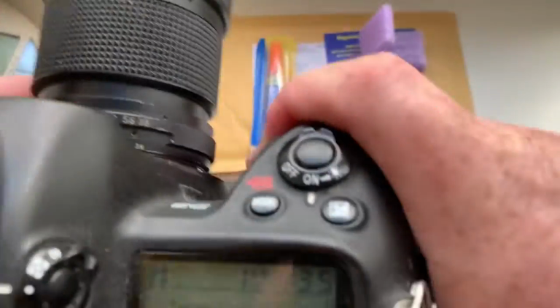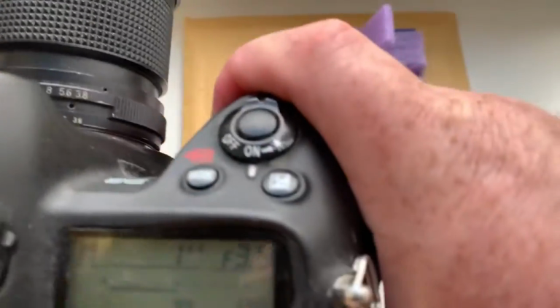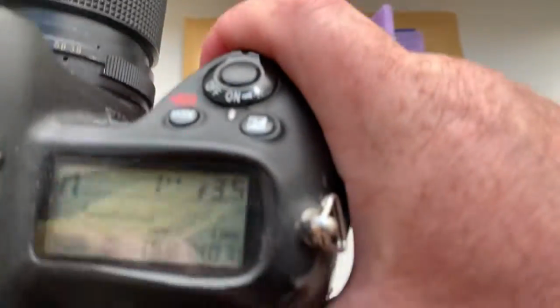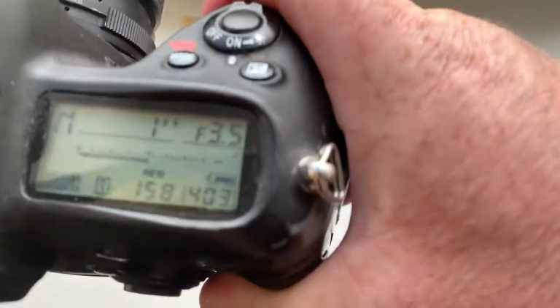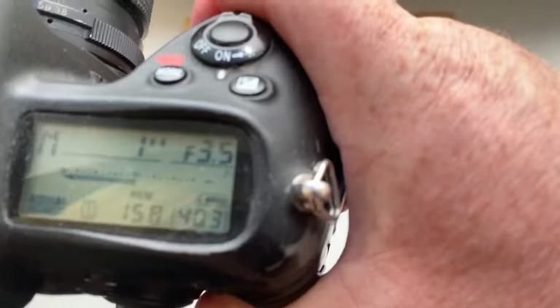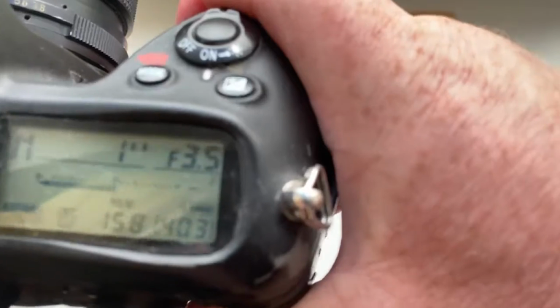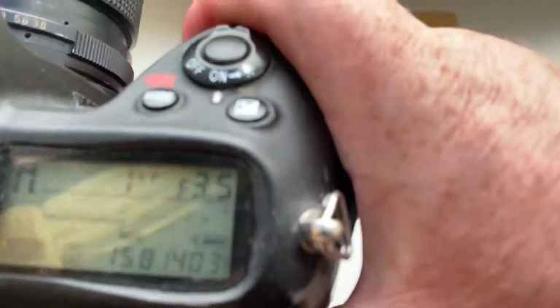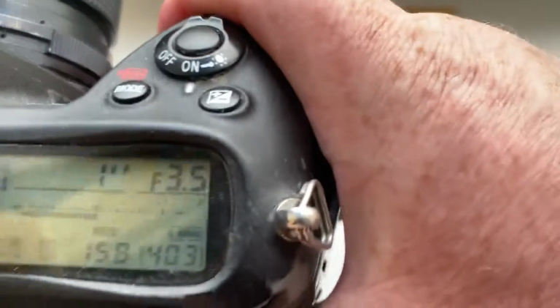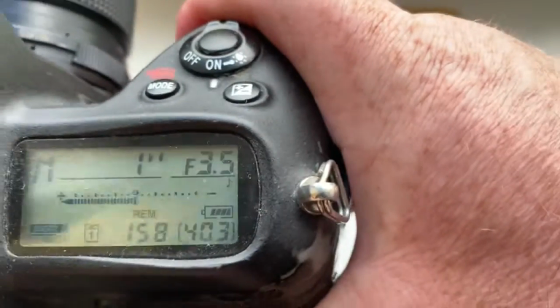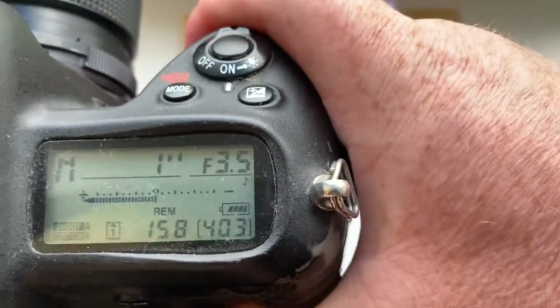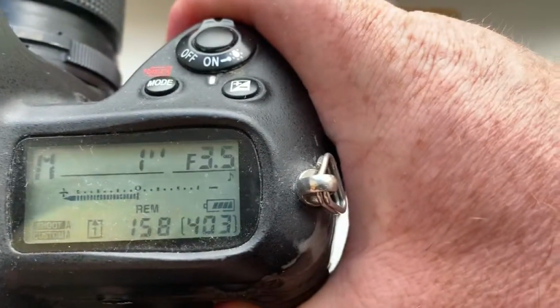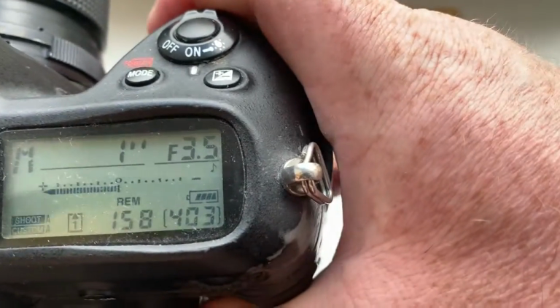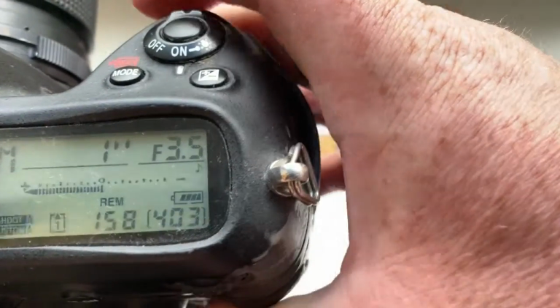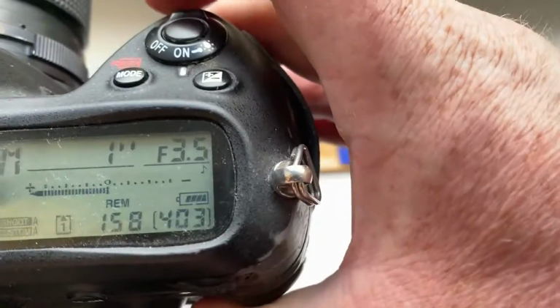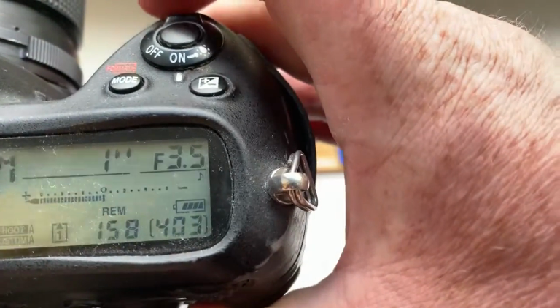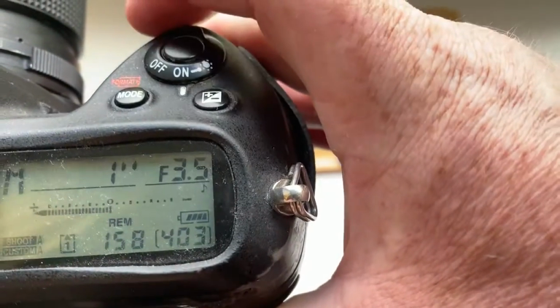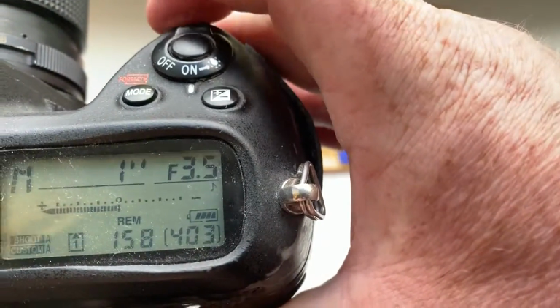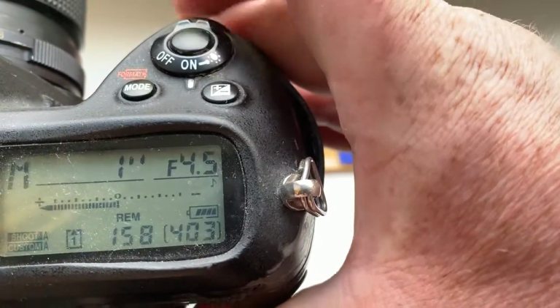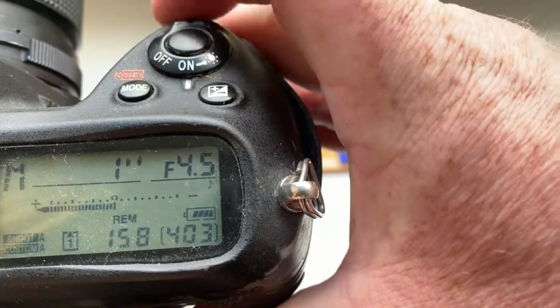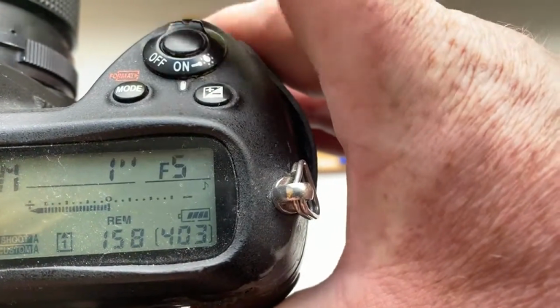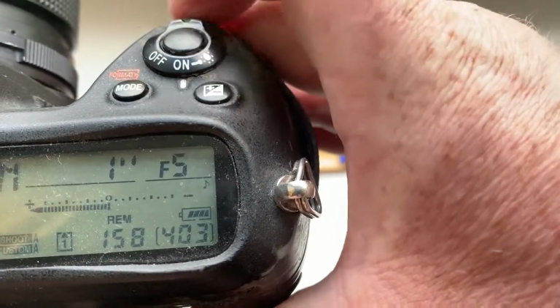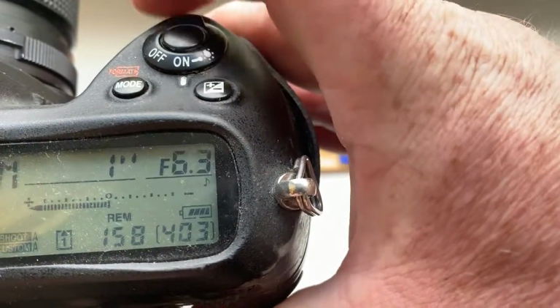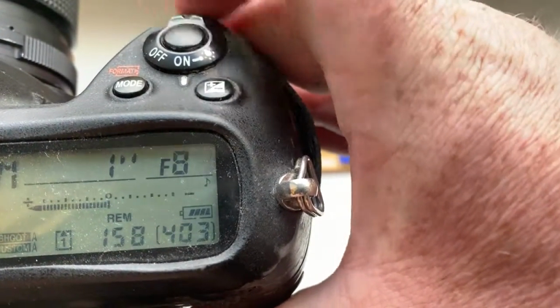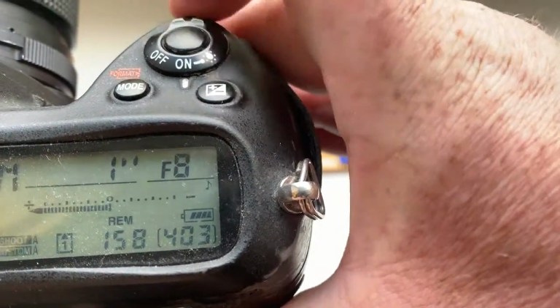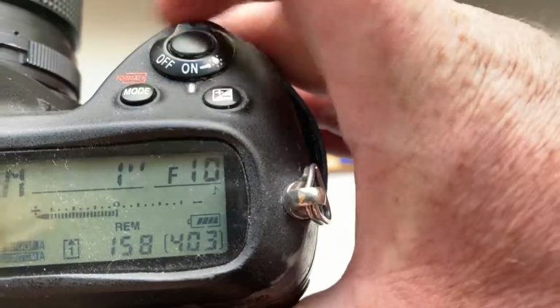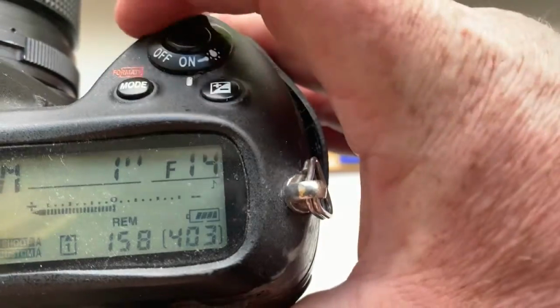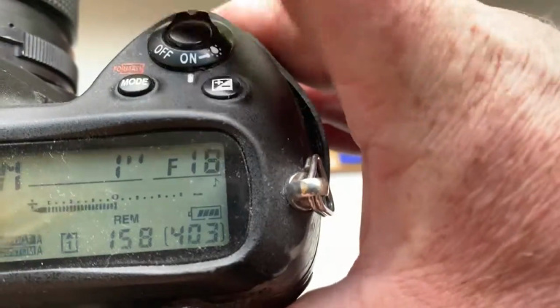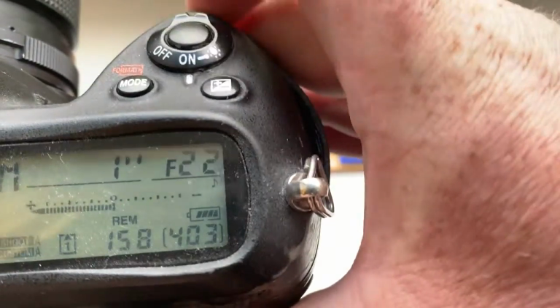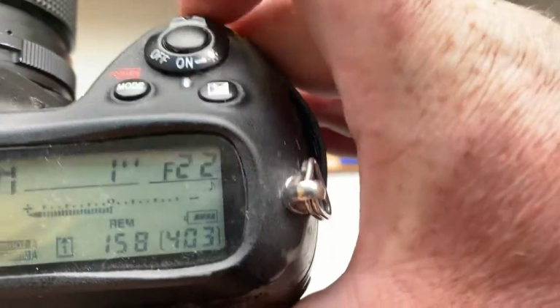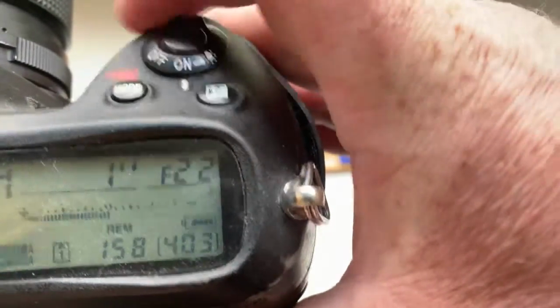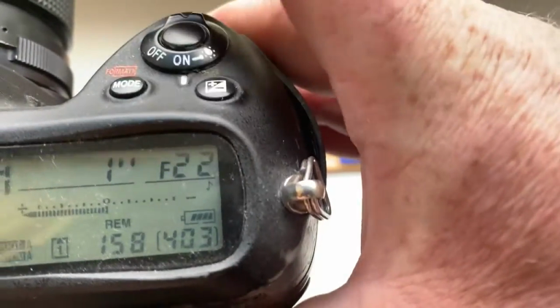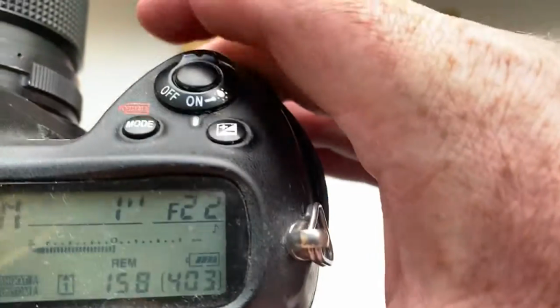Look, I pre-programmed the focal length is 20 millimeter and aperture range from 3.5 to 22.